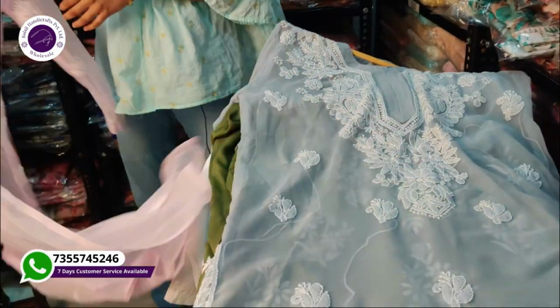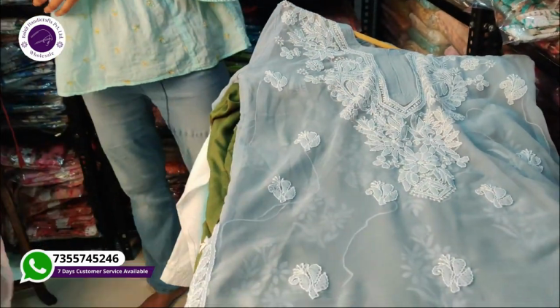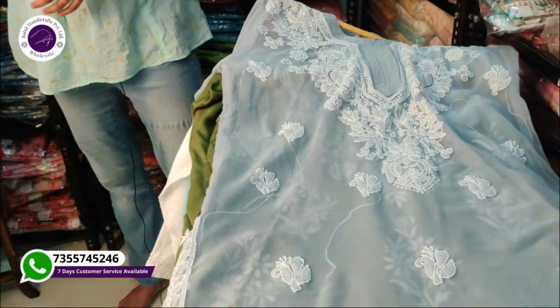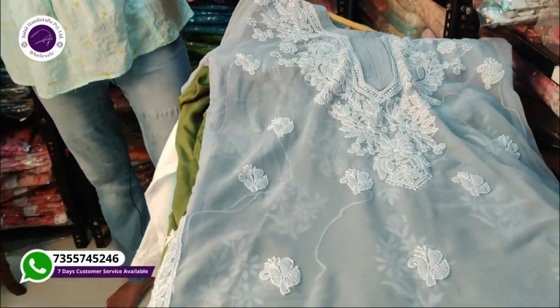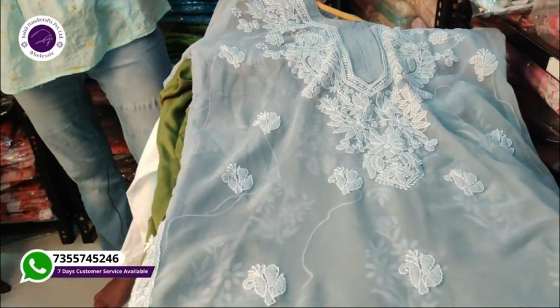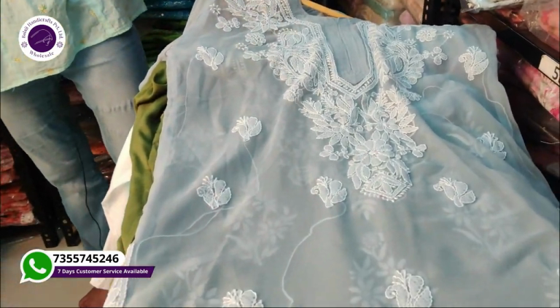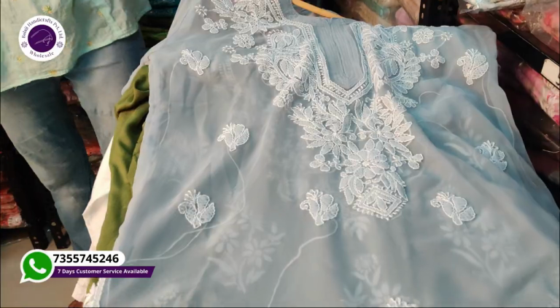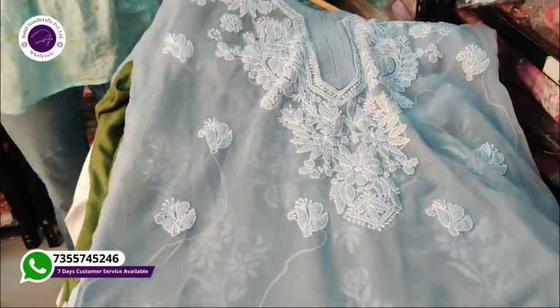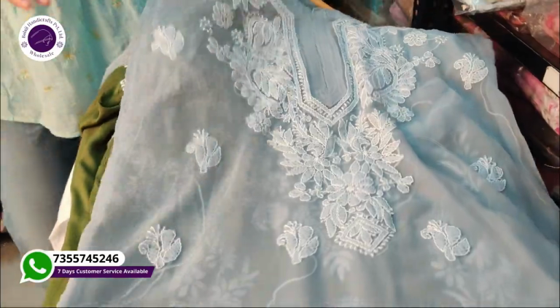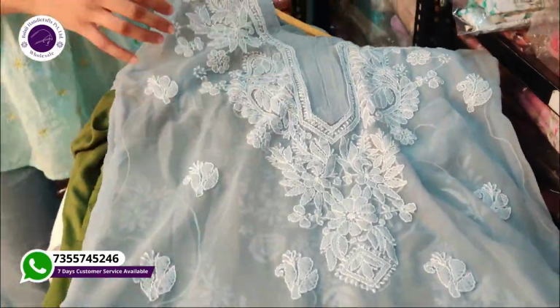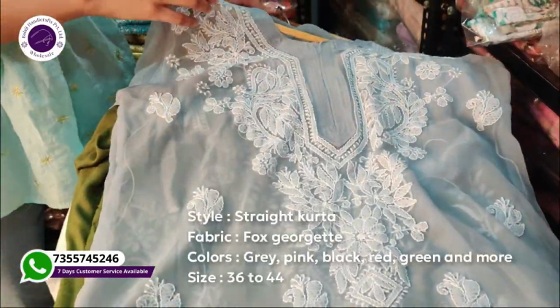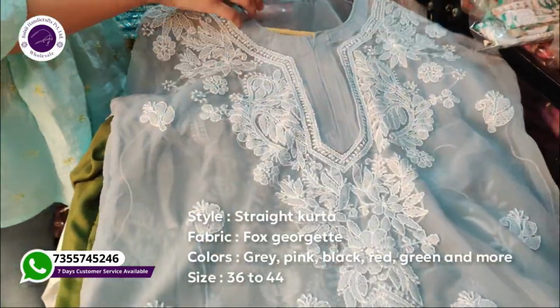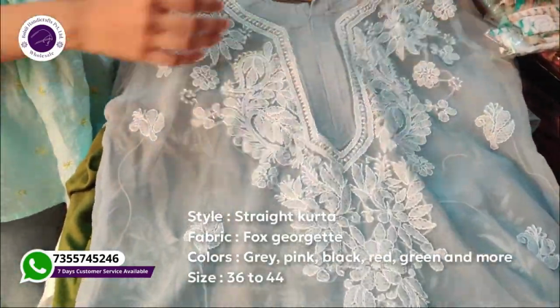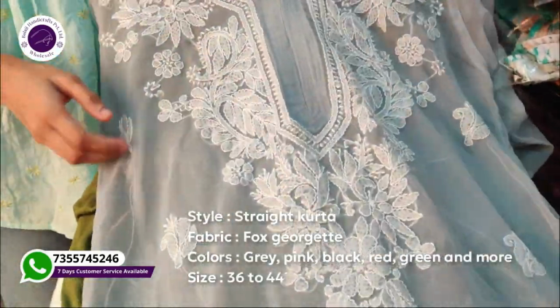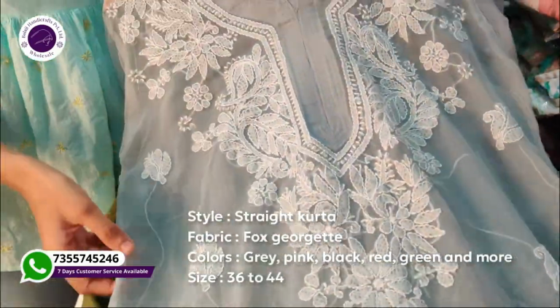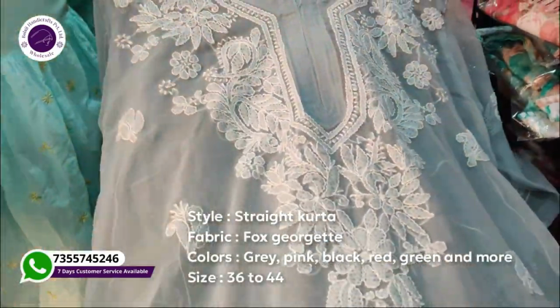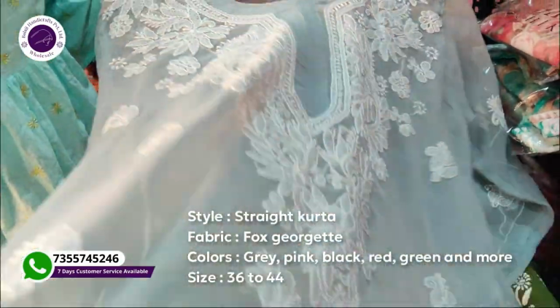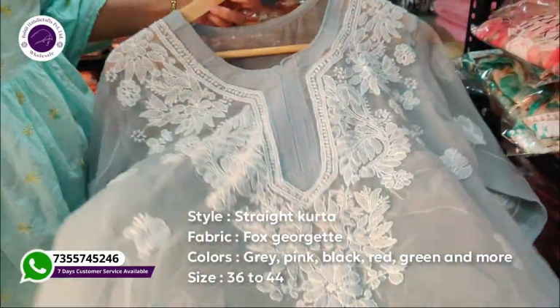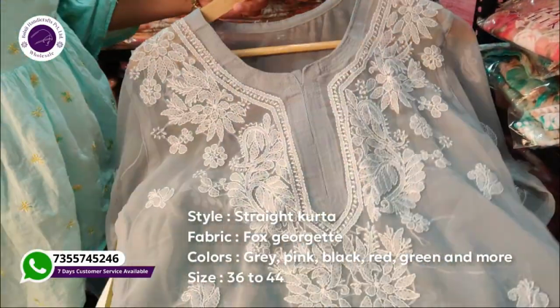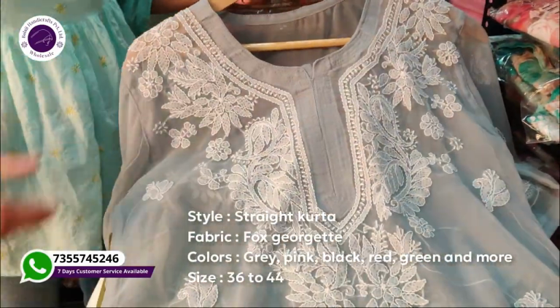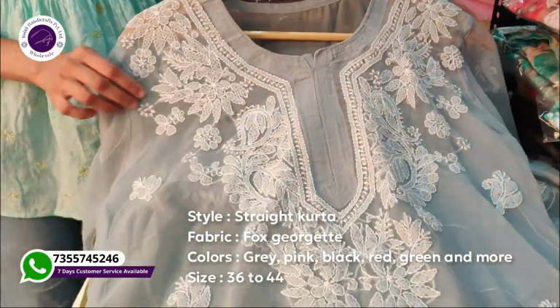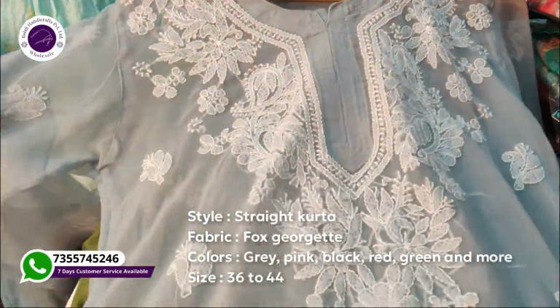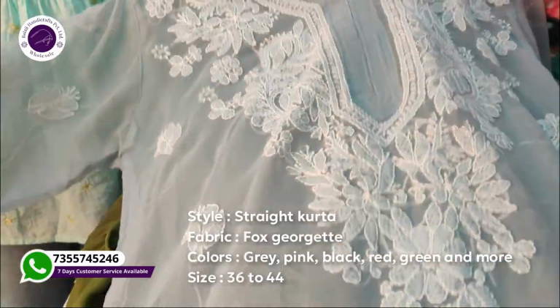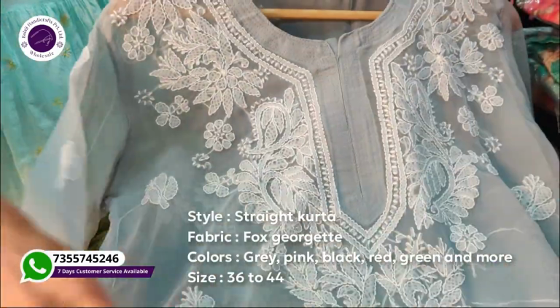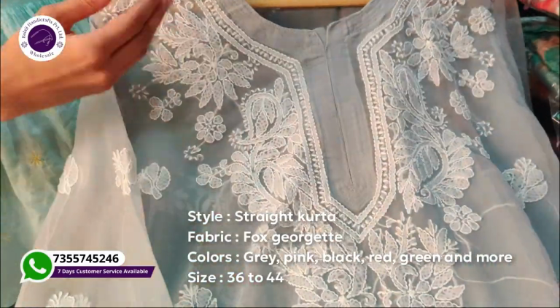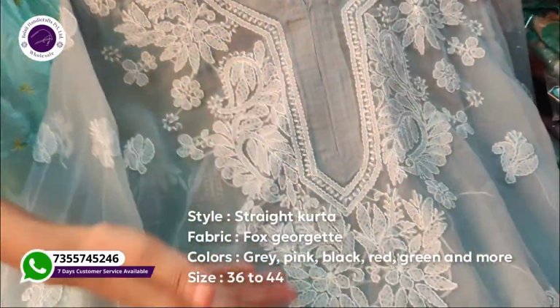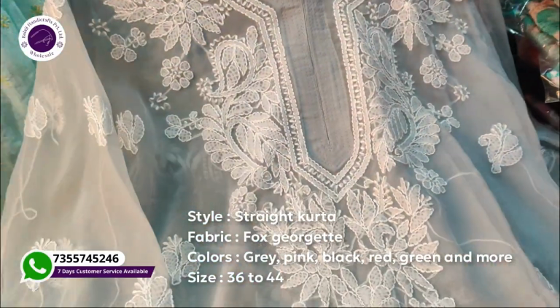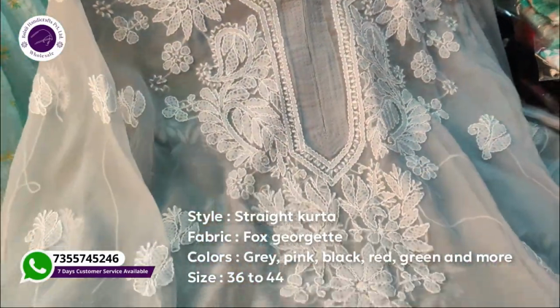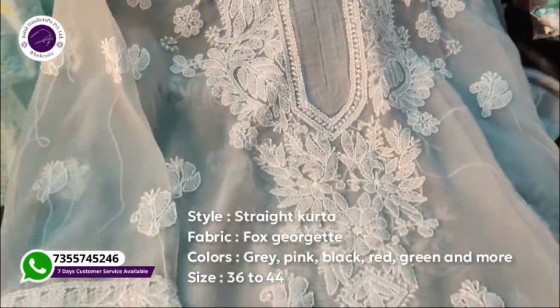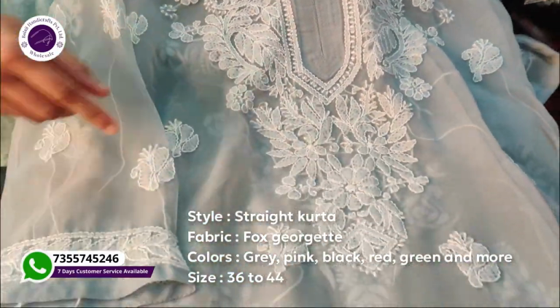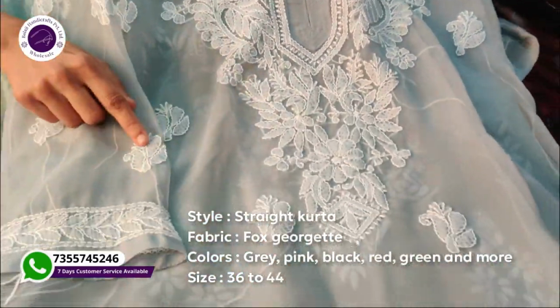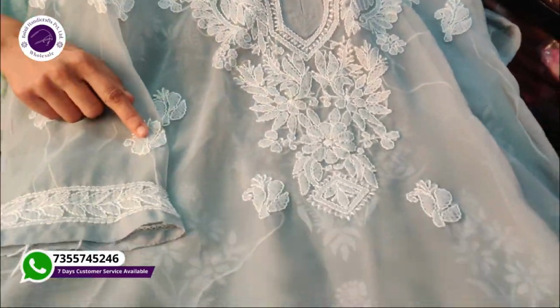You will get 6 to 7 colors in this article. Now look at our next, third article. It is also in Georgette fabric. You will get embroidery in this style, and you can also see shadow work here.